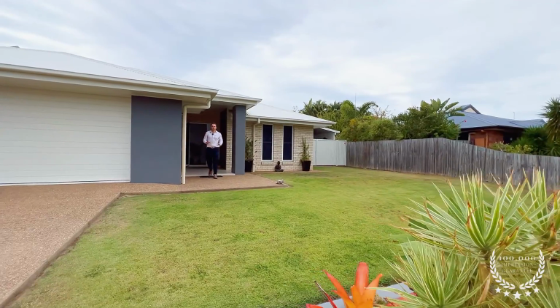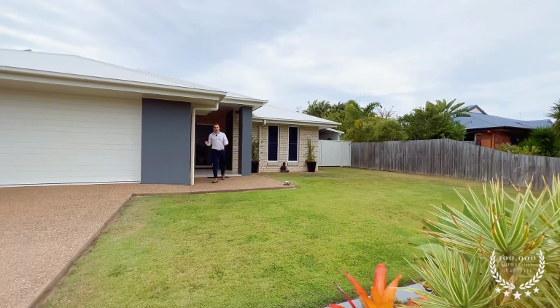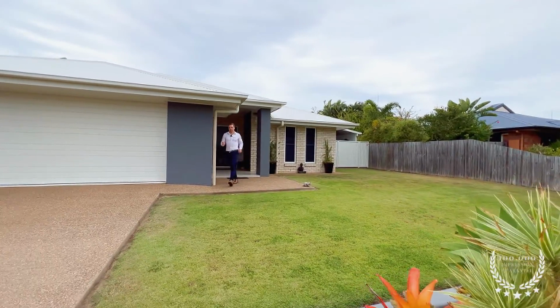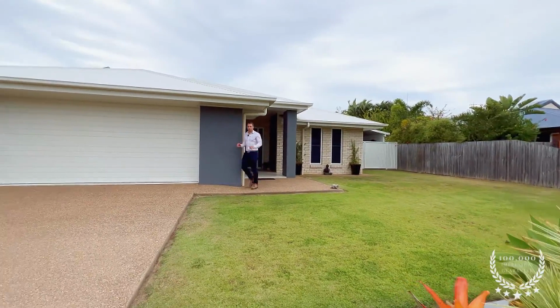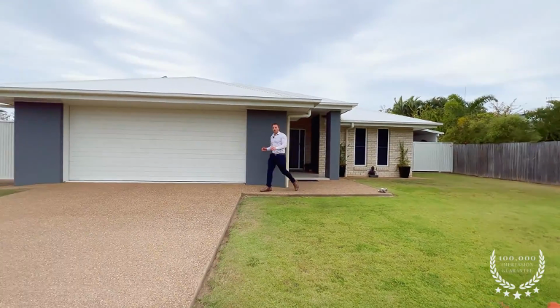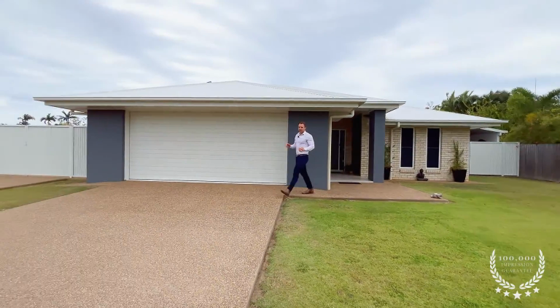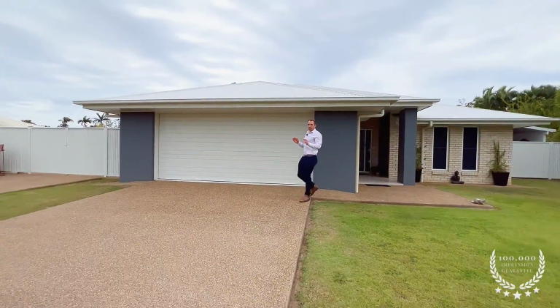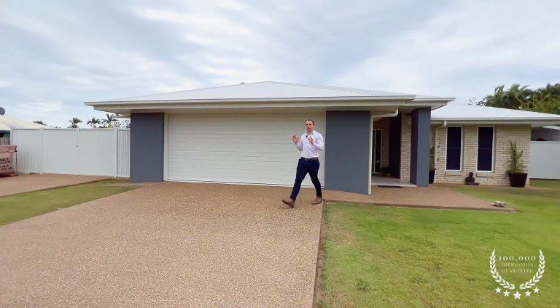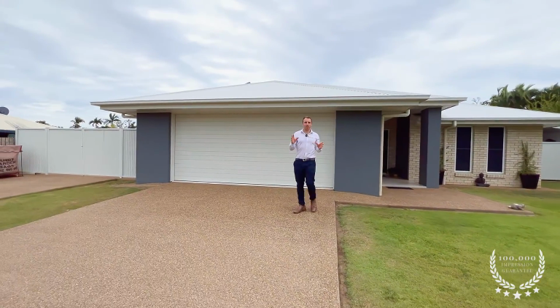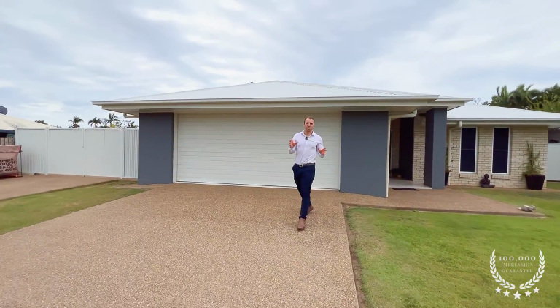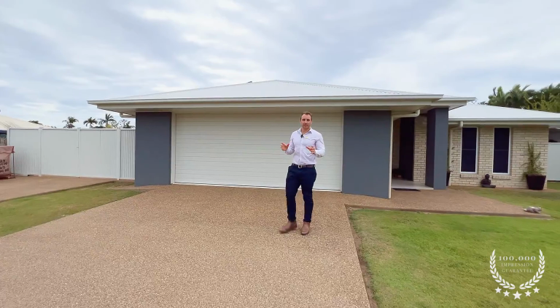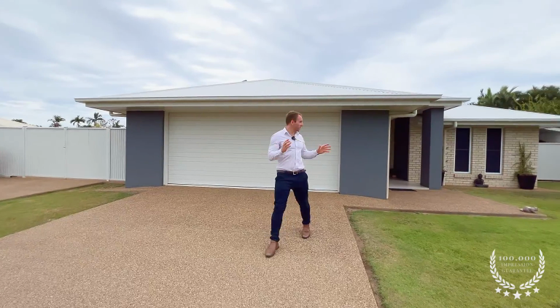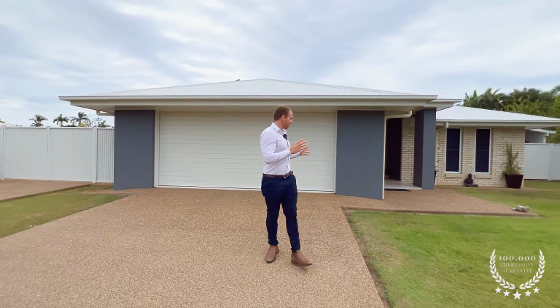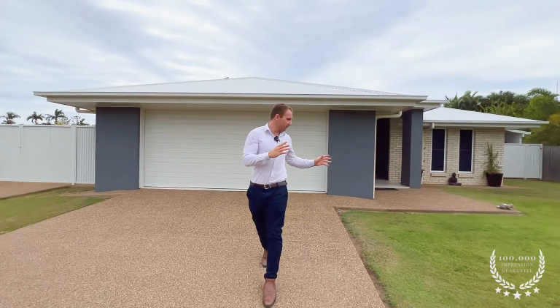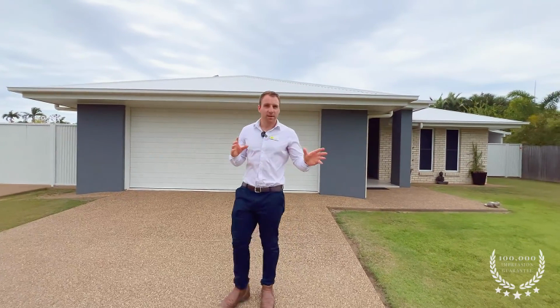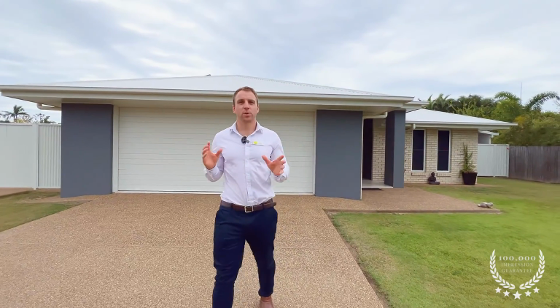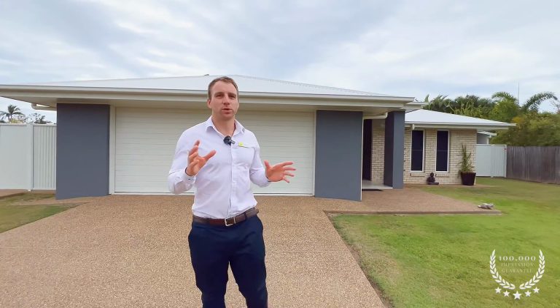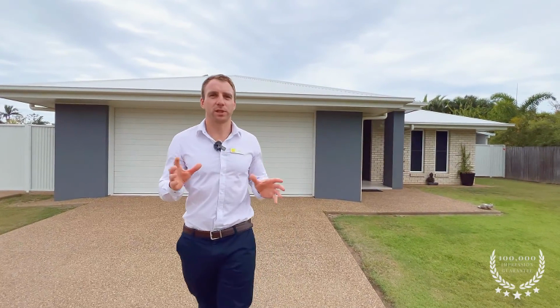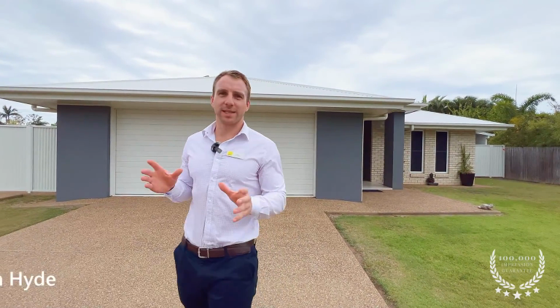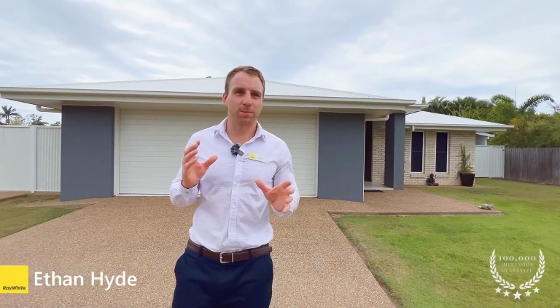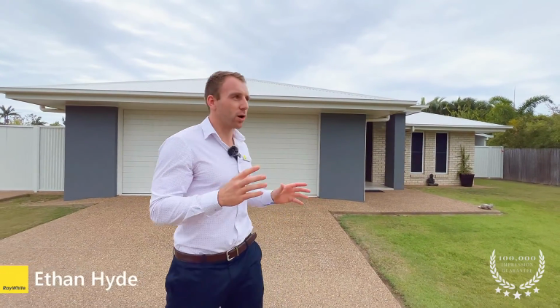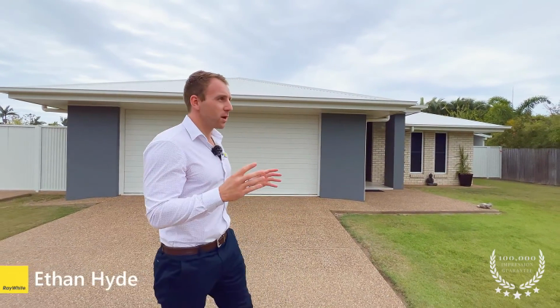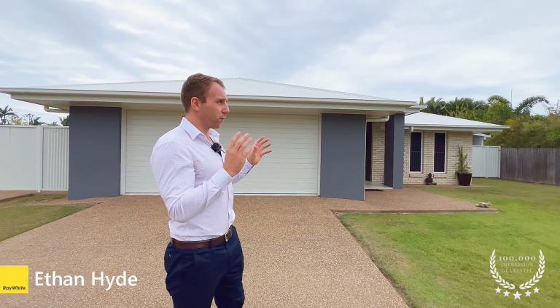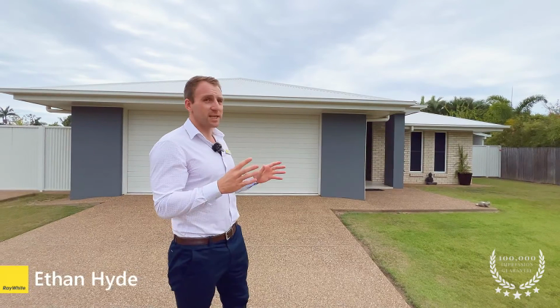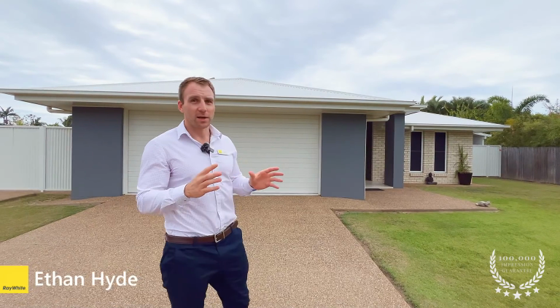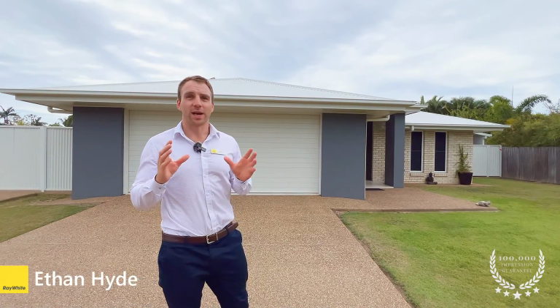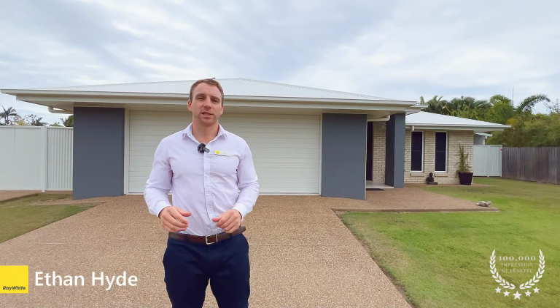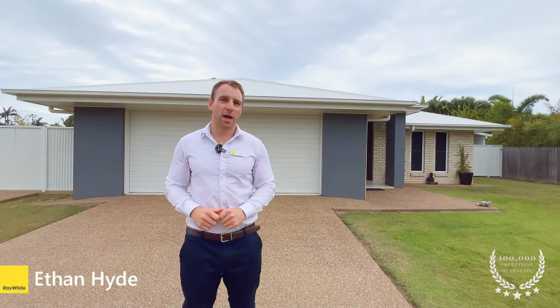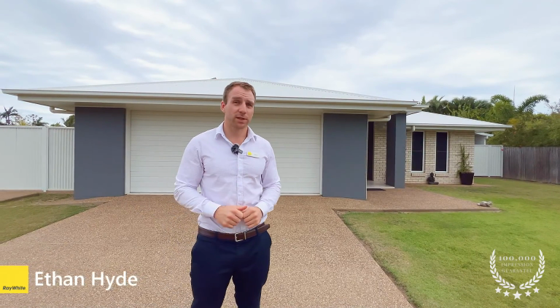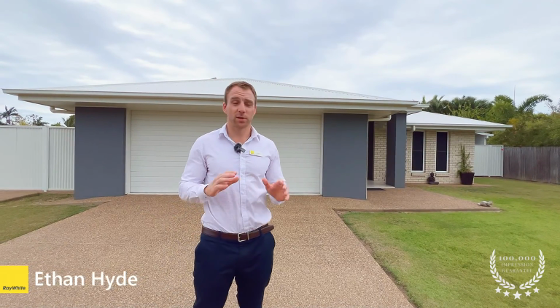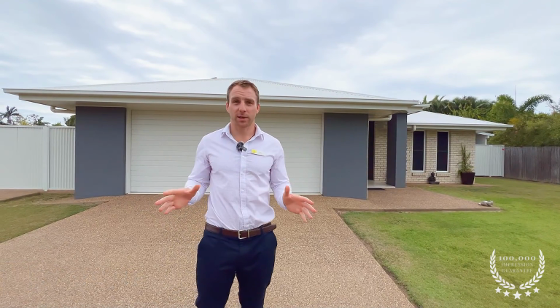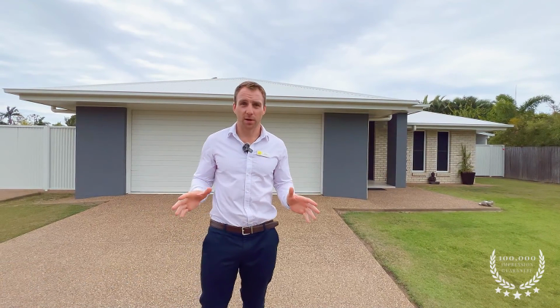G'day guys, Ethan here from Ray White. Now I am excited about this house - just take a look at it. Now this one was originally built as a display home for this estate, so you can guarantee it's going to be packed full of extras that you're not going to see in any other homes.